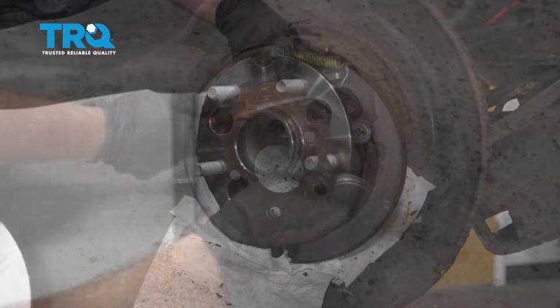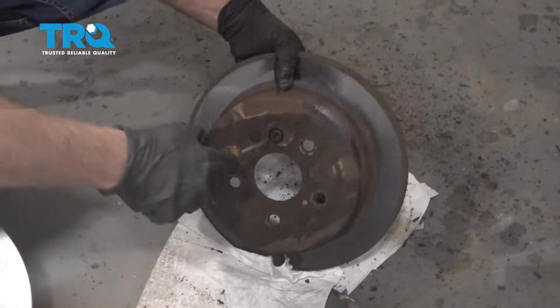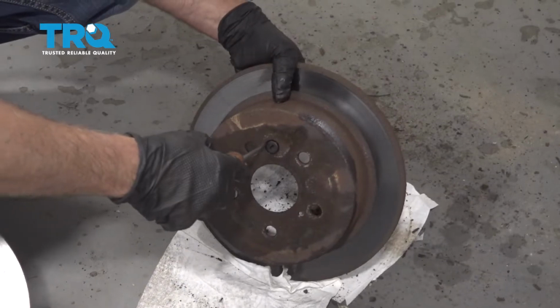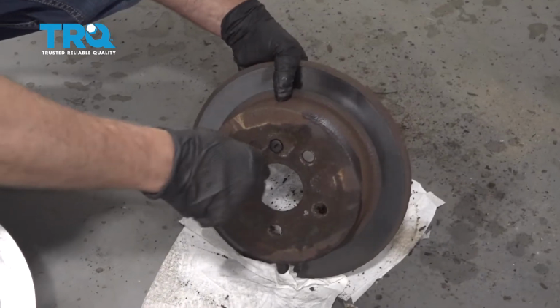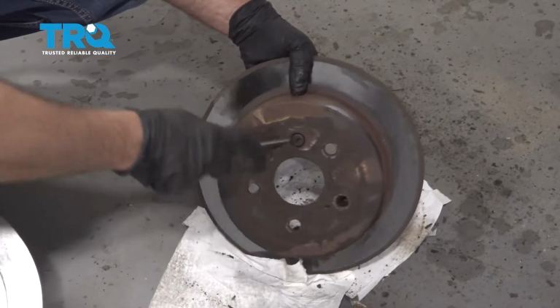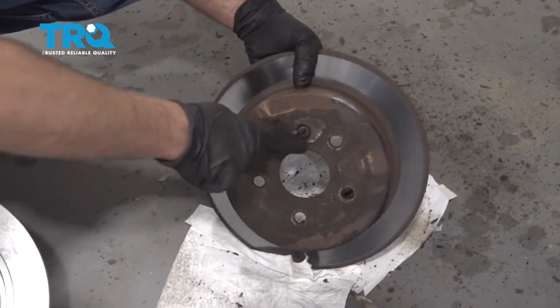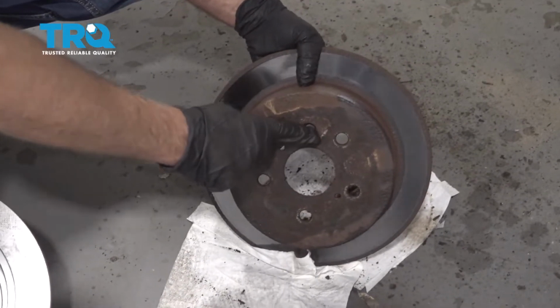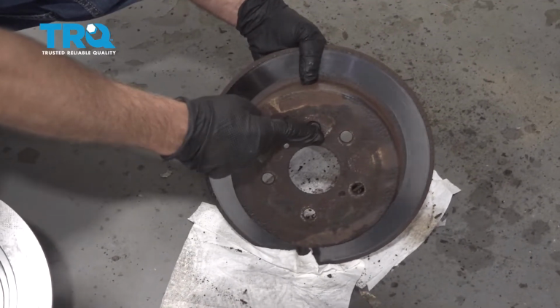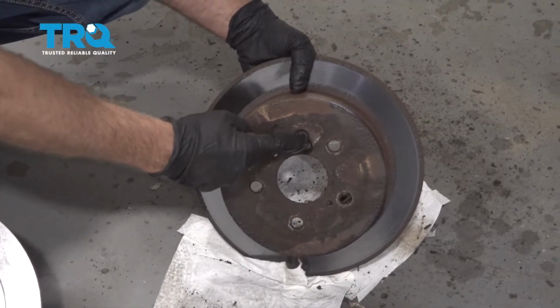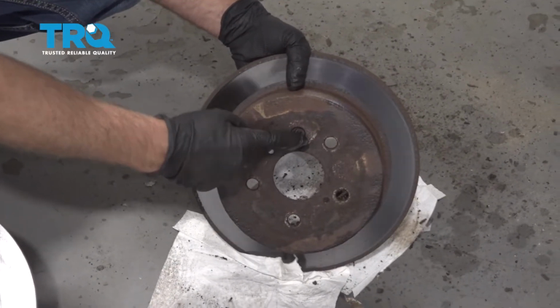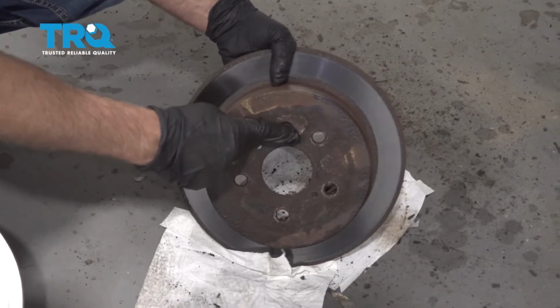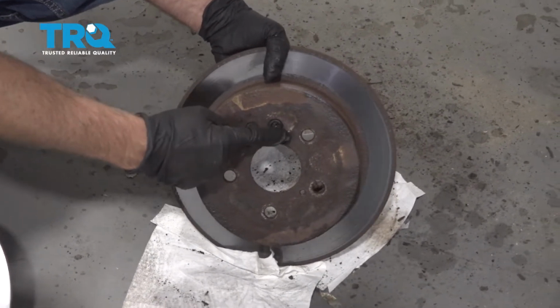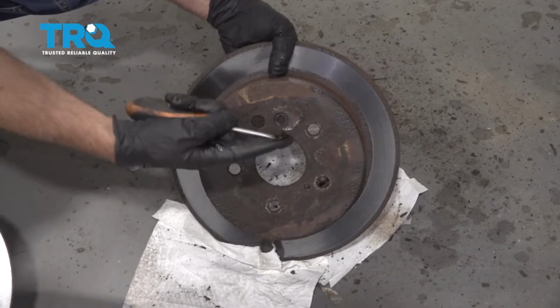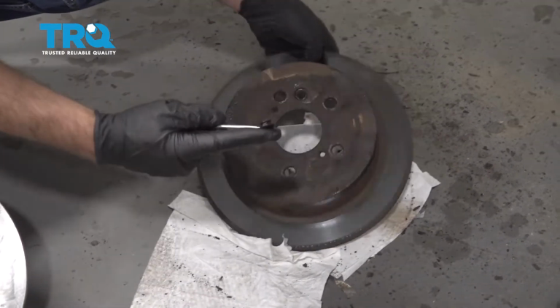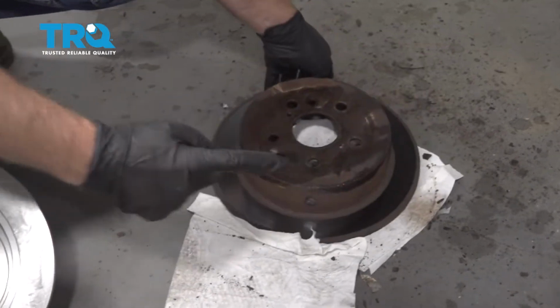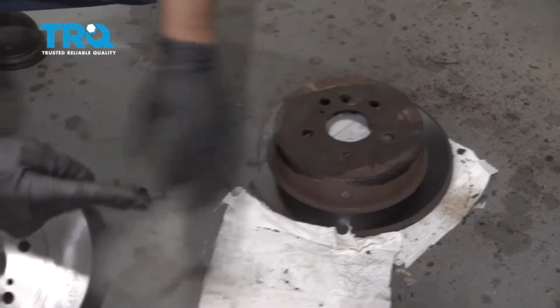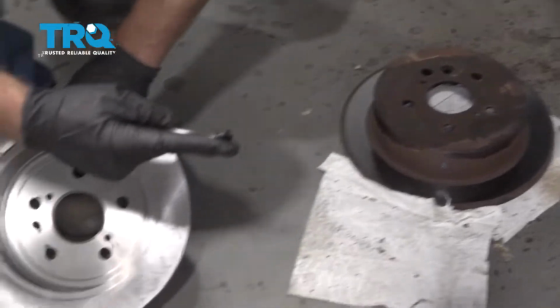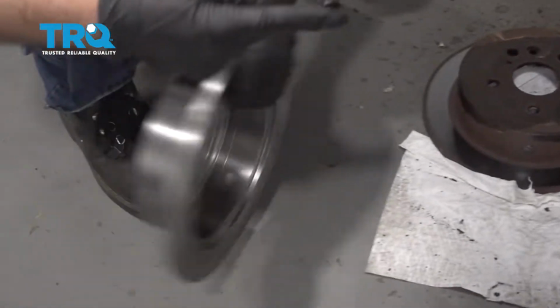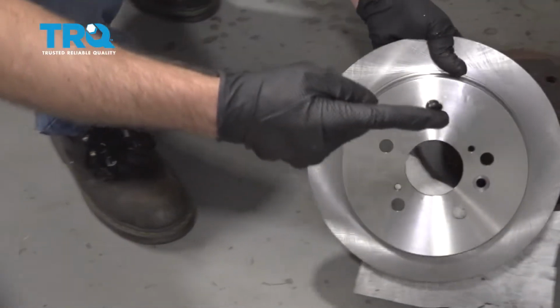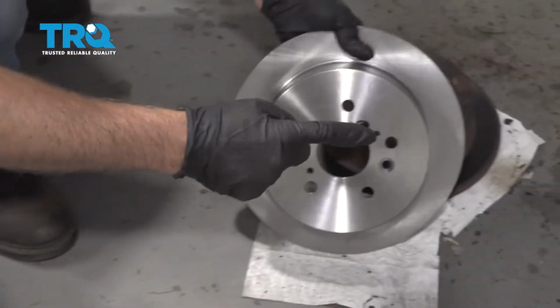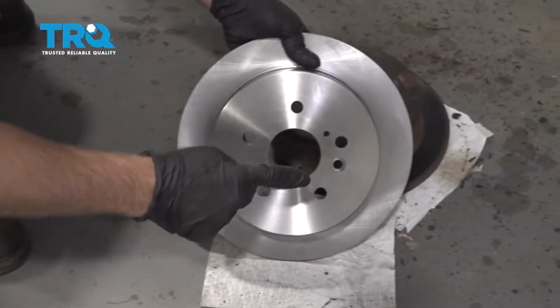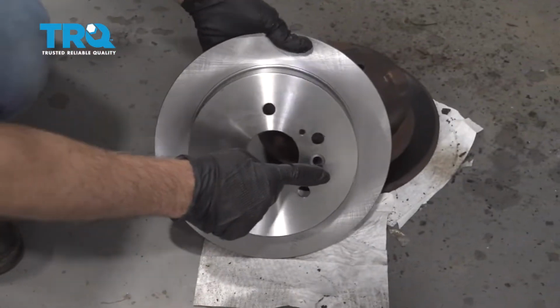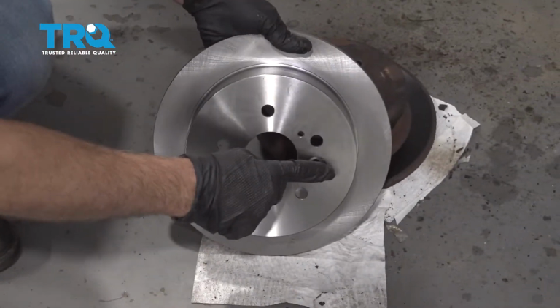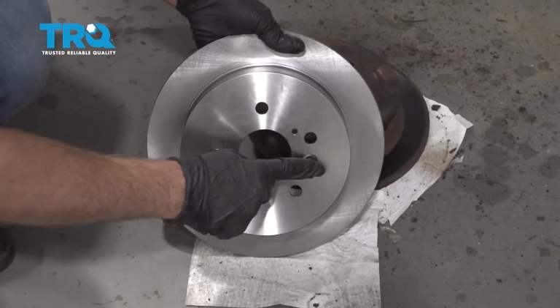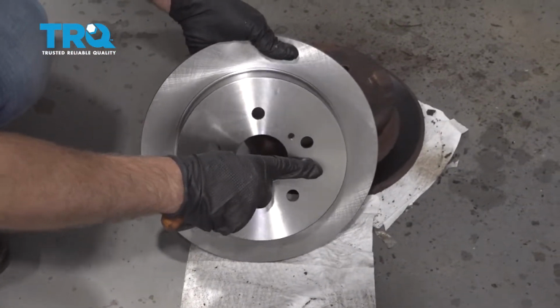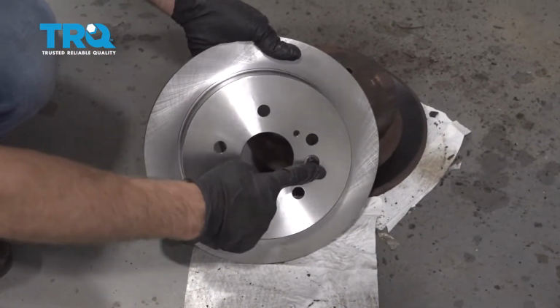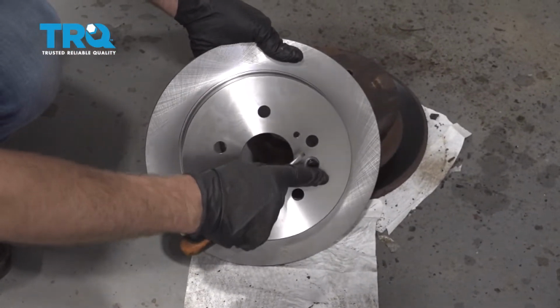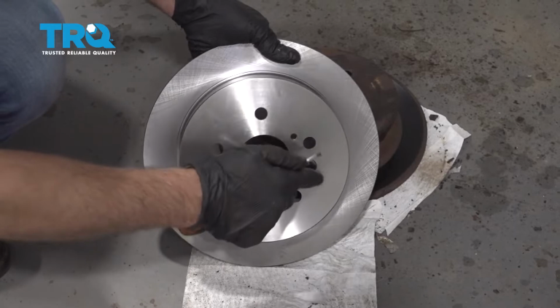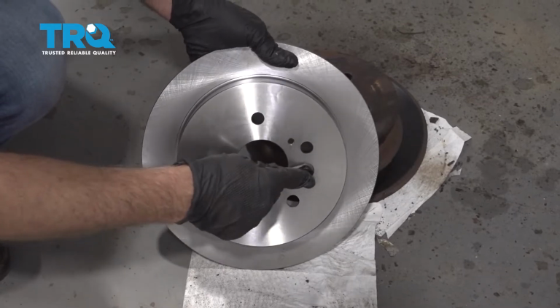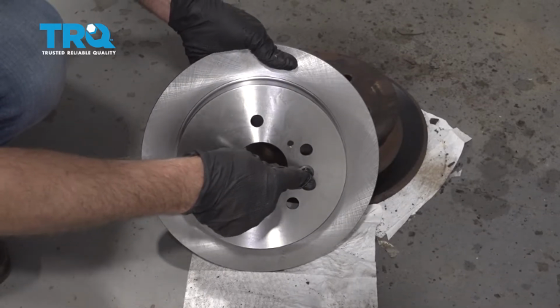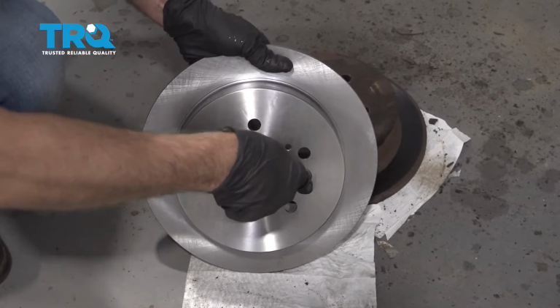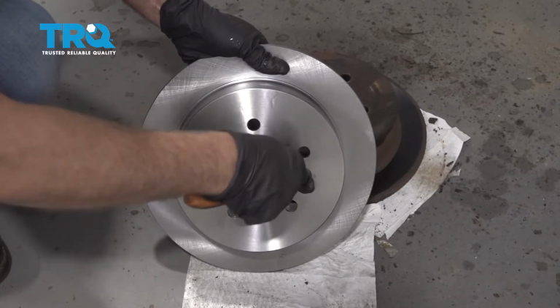Take this little grommet out of the old rotor using a small screwdriver — just peel that up and transfer it over to the new one. Line it up and push it in.